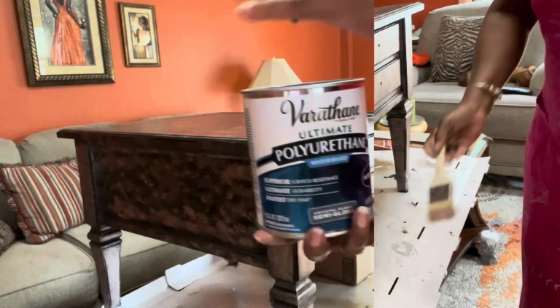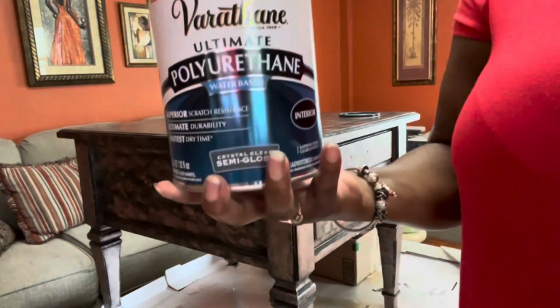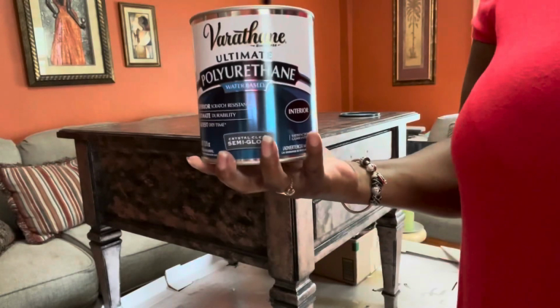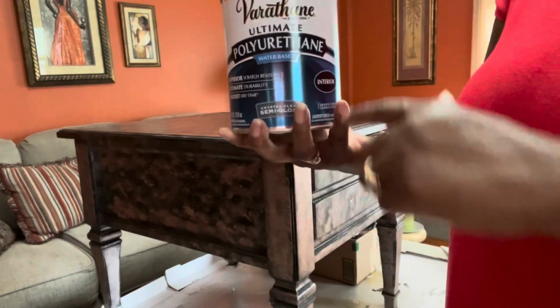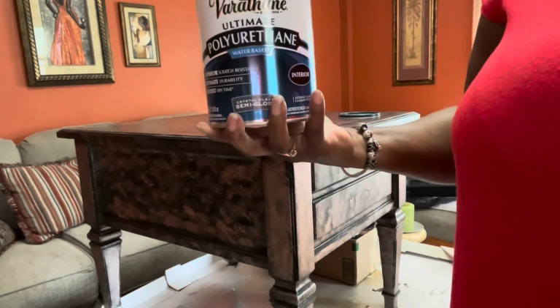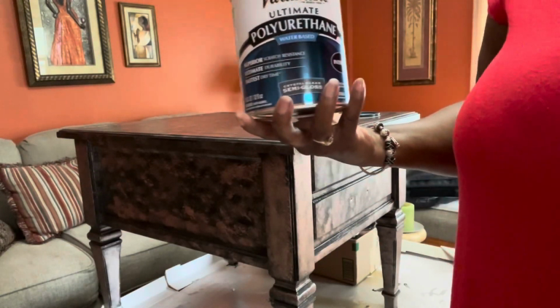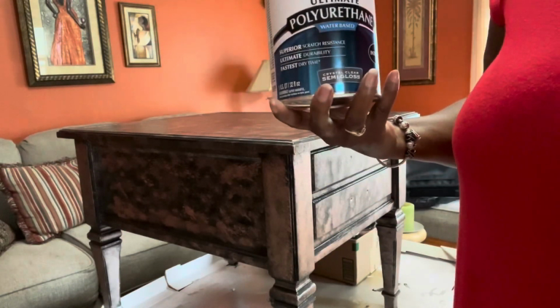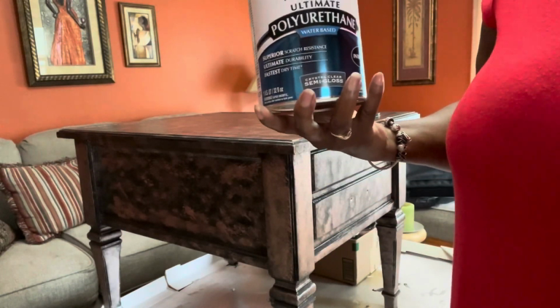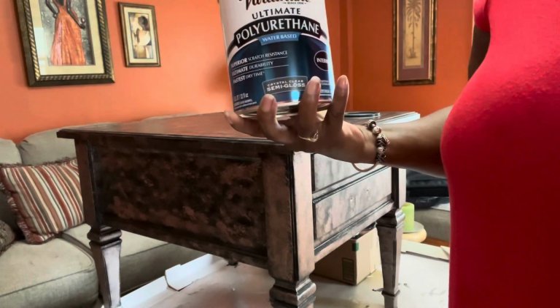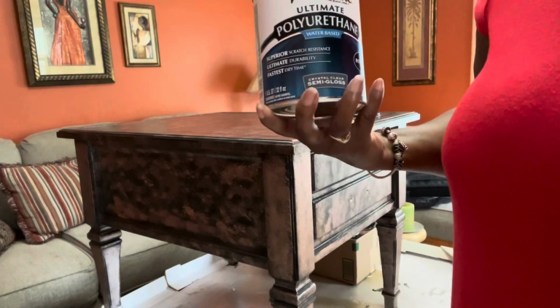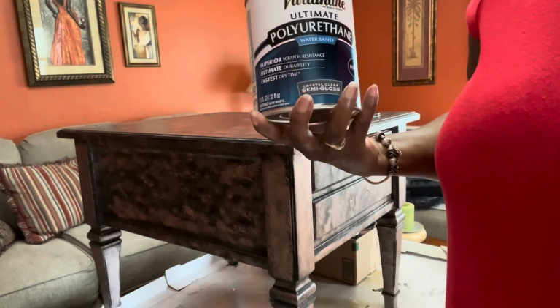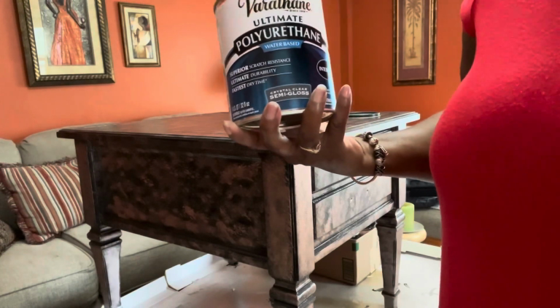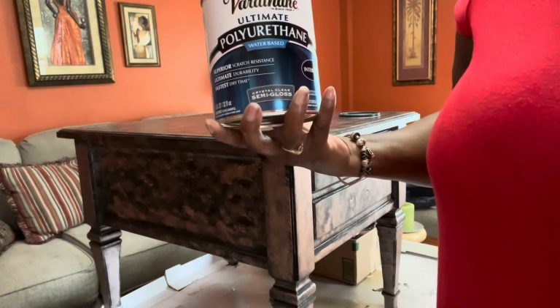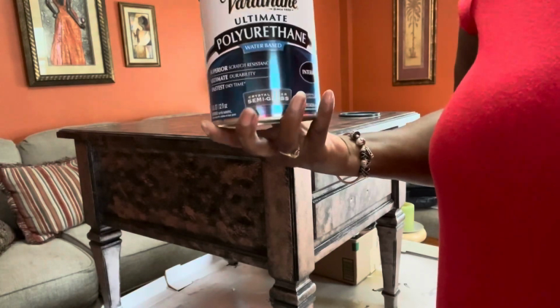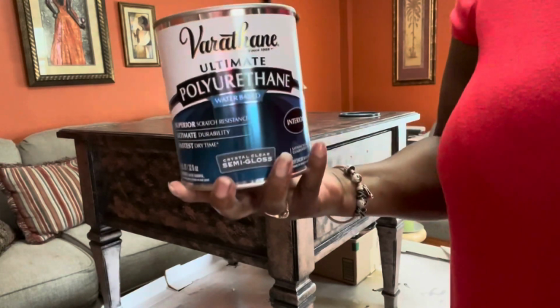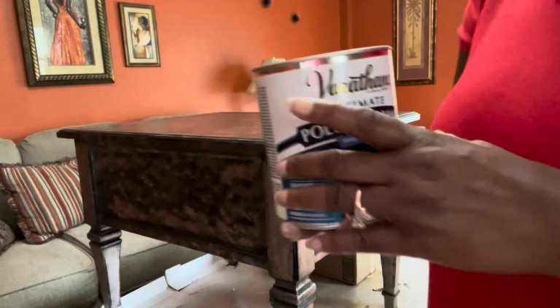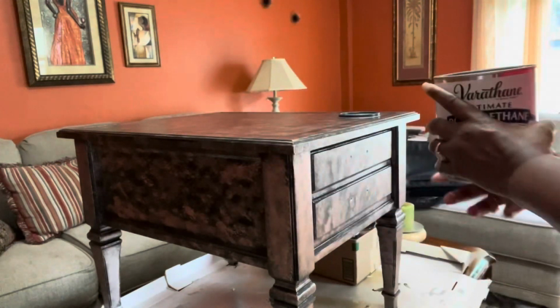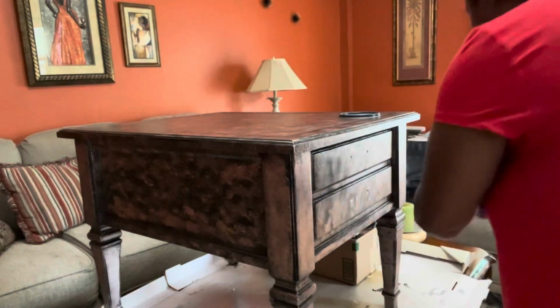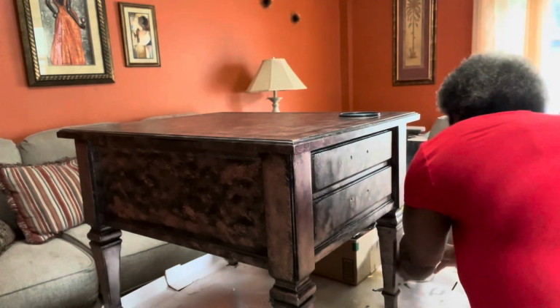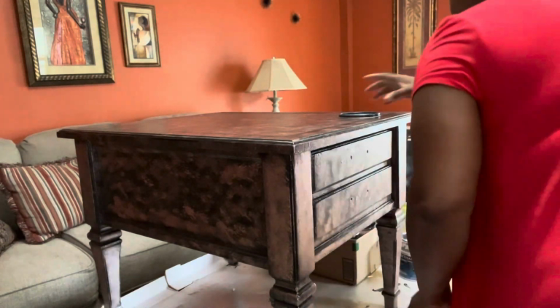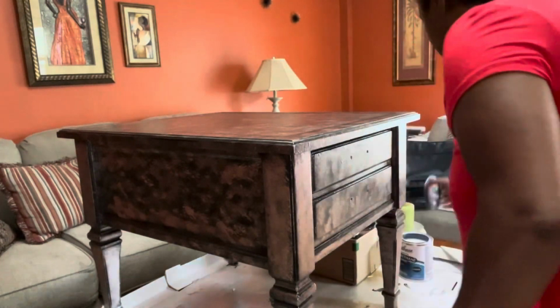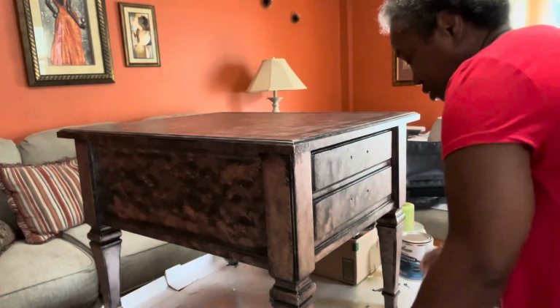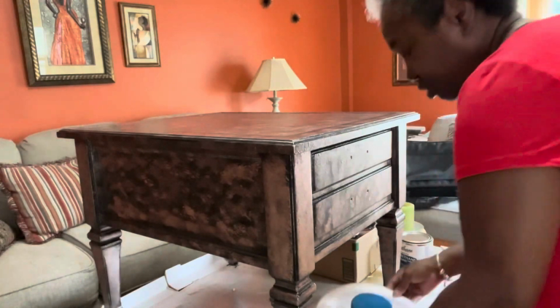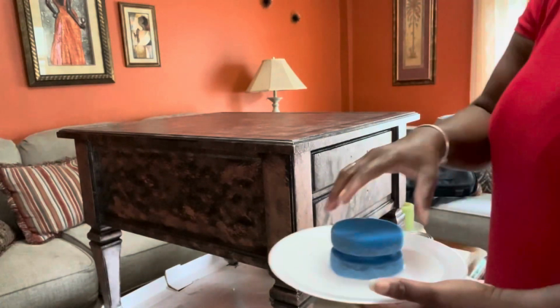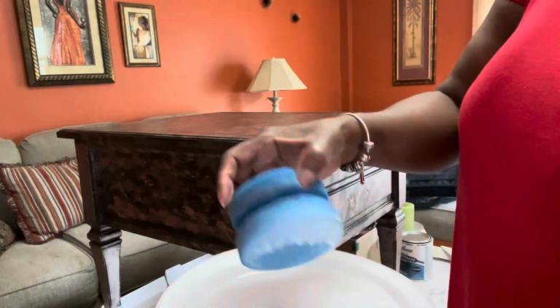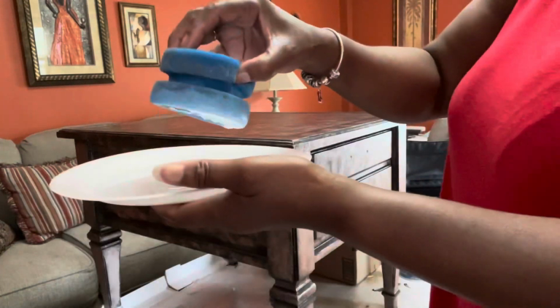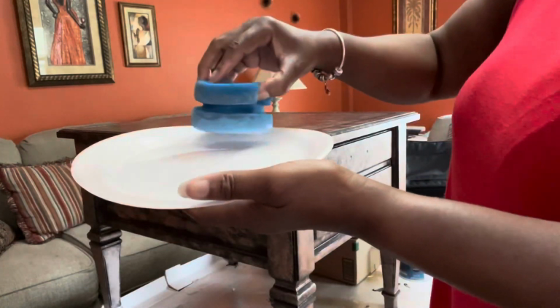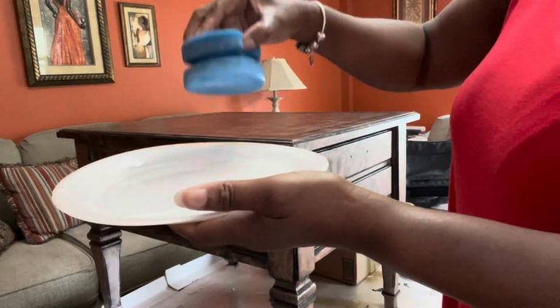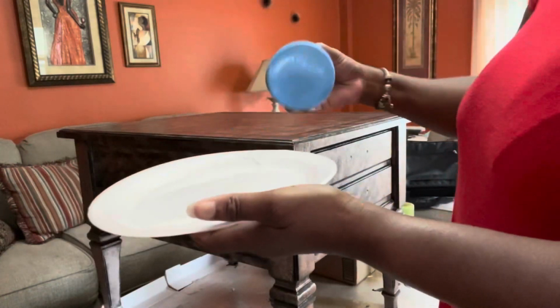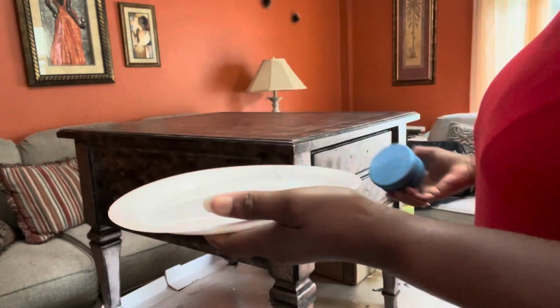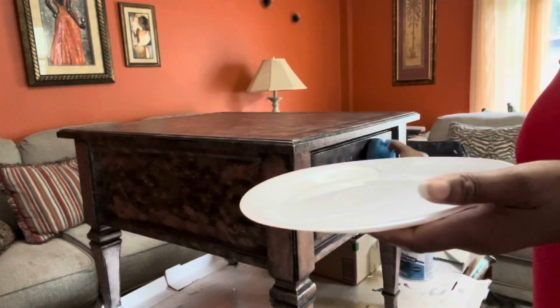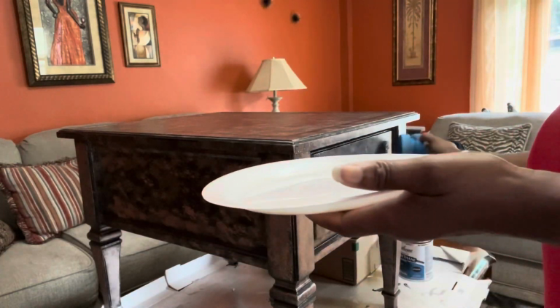It's time for my top coat. I'll be using Varathane polyurethane and adding two coats, applied with a sponge applicator.